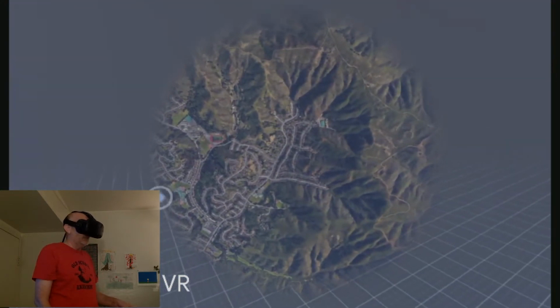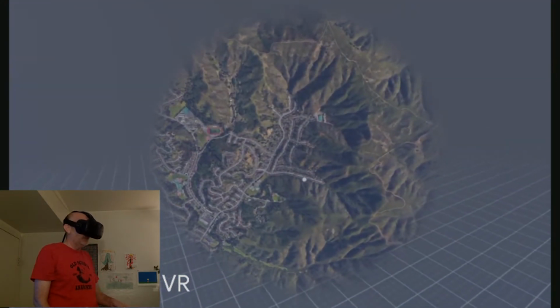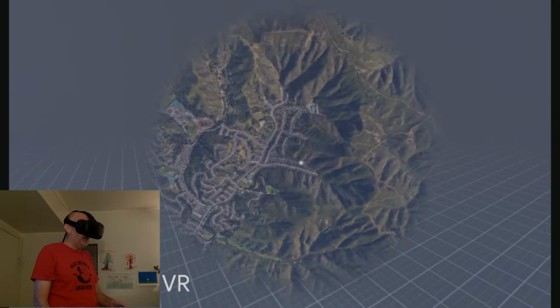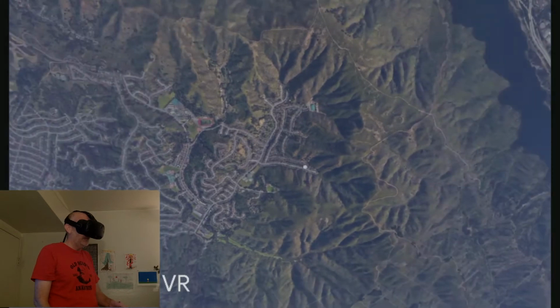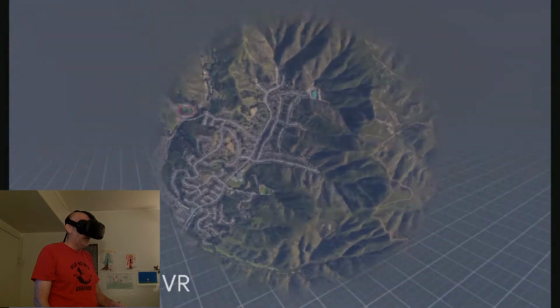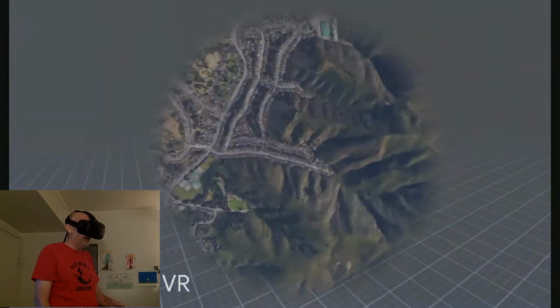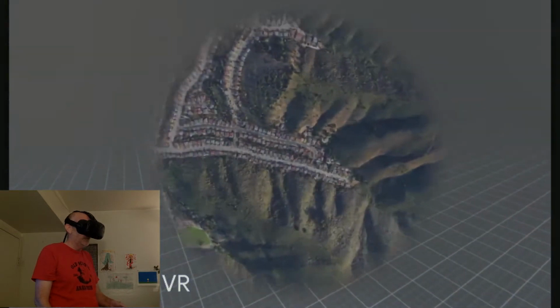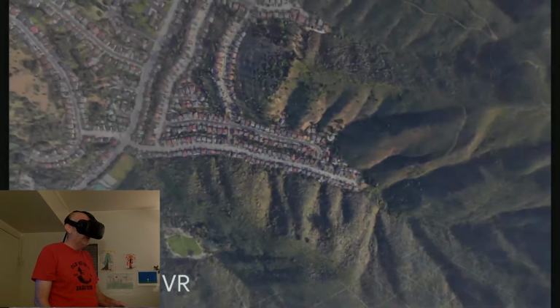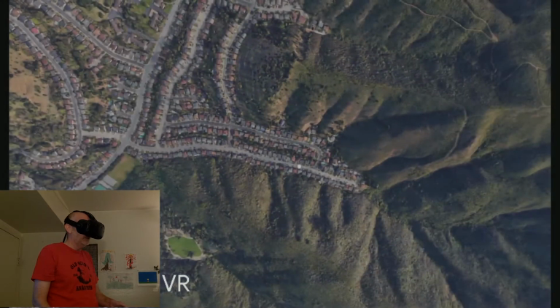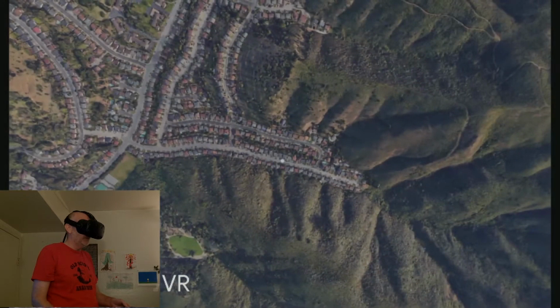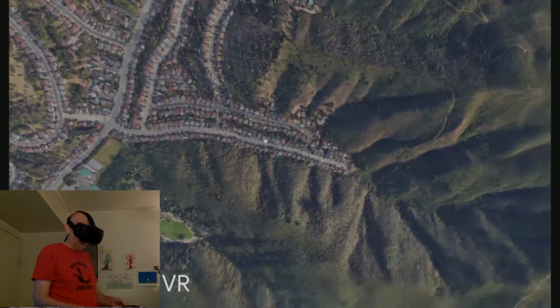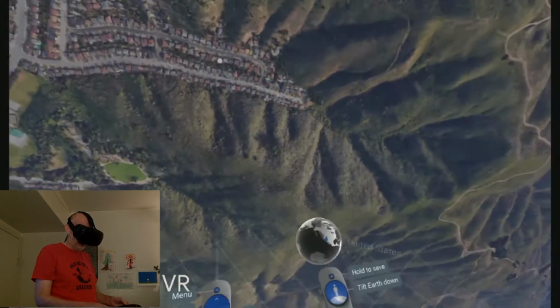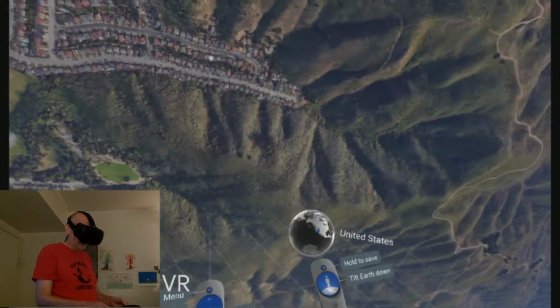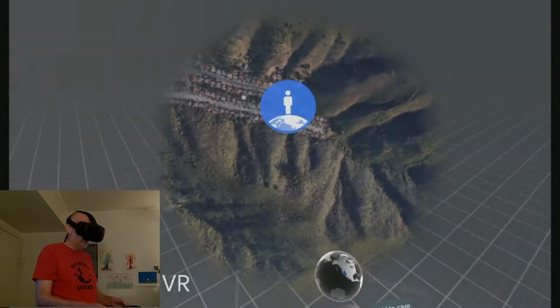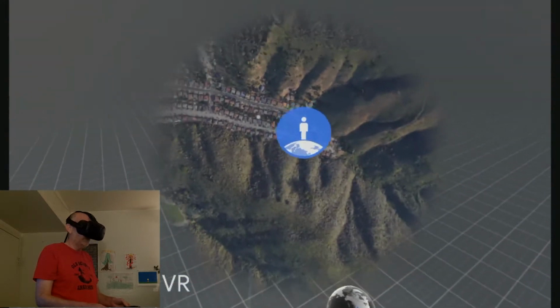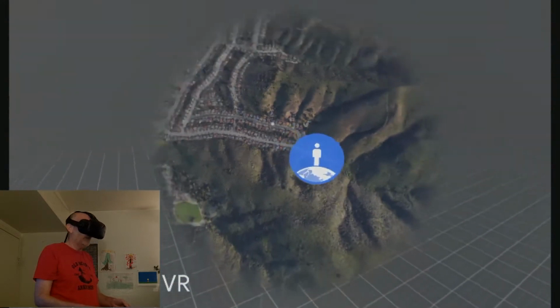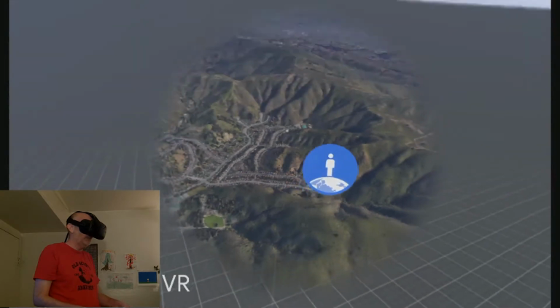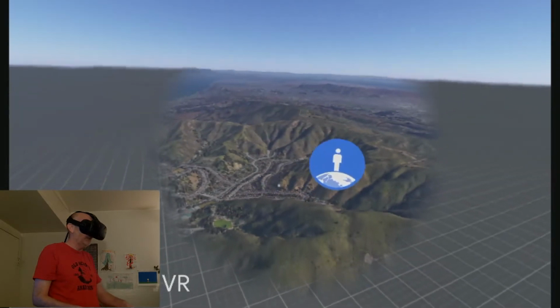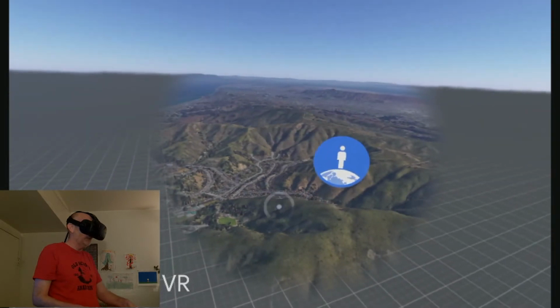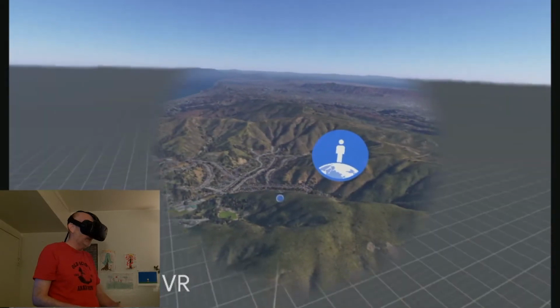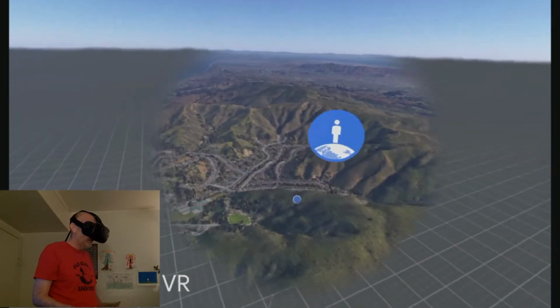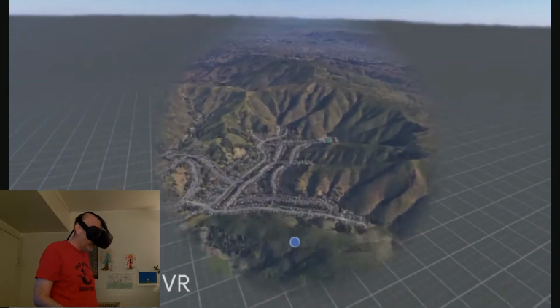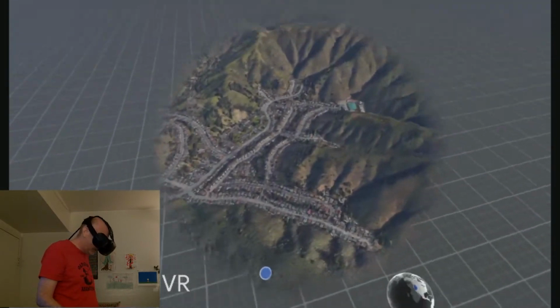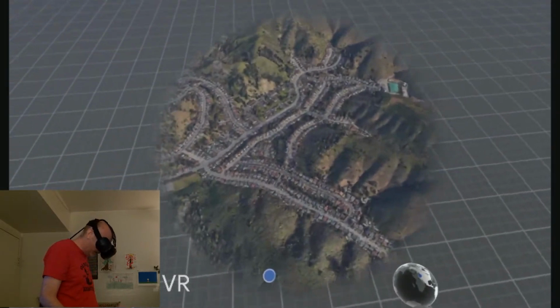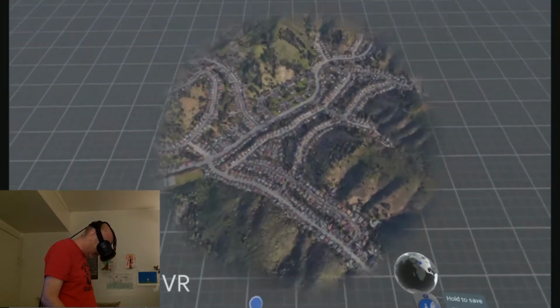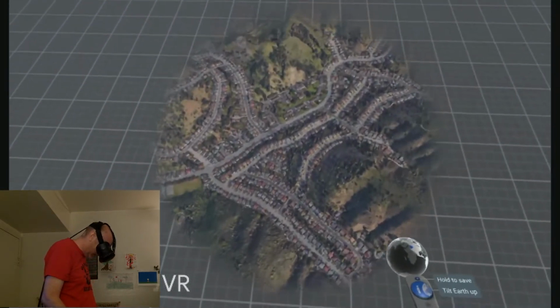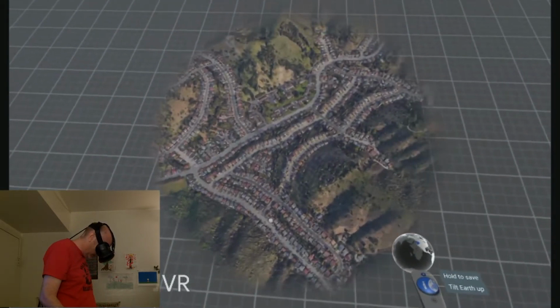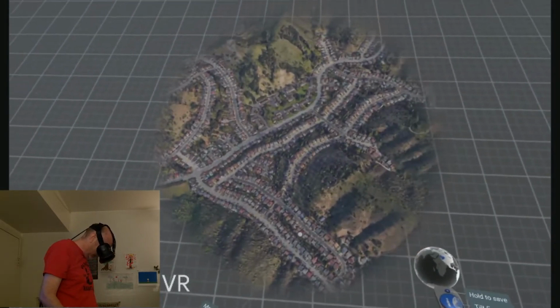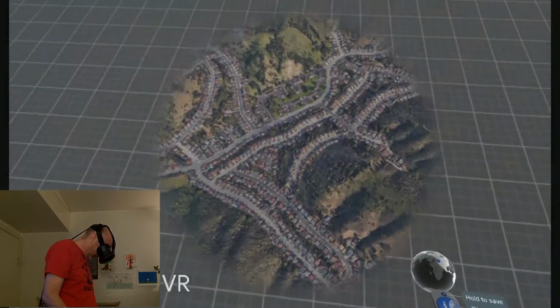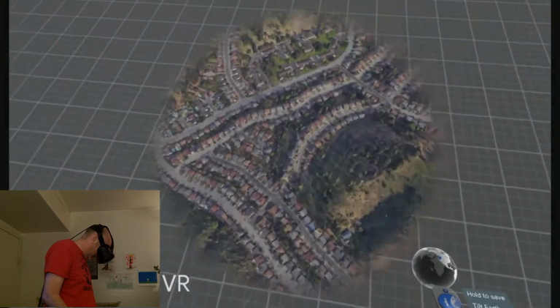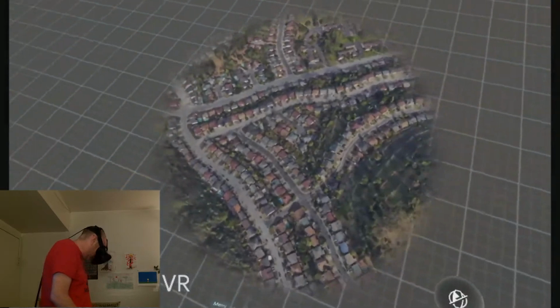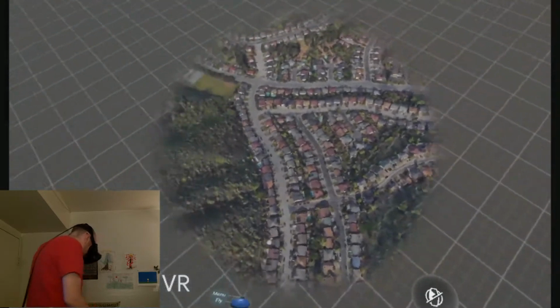That's my street. Zooming in, zooming in. And then what we're going to do is flatten the Earth out. Let's move over to my street. Zoom down.